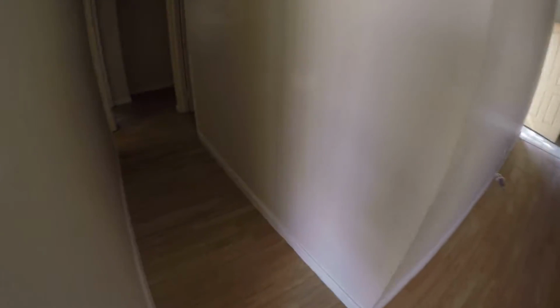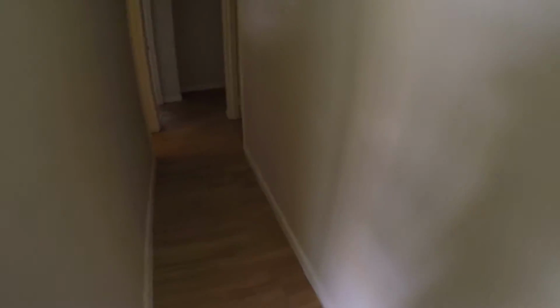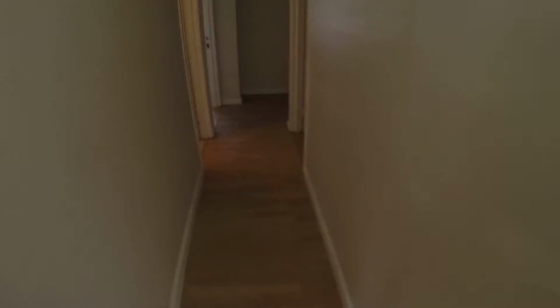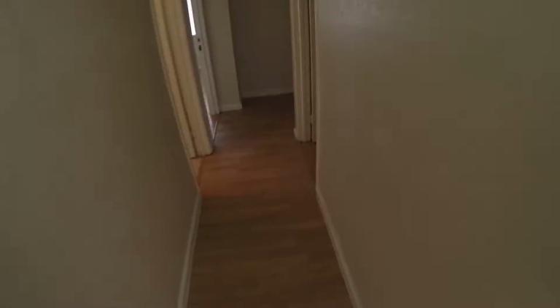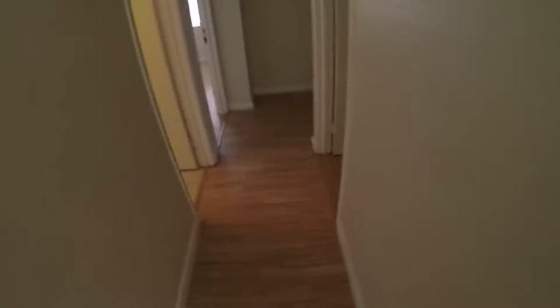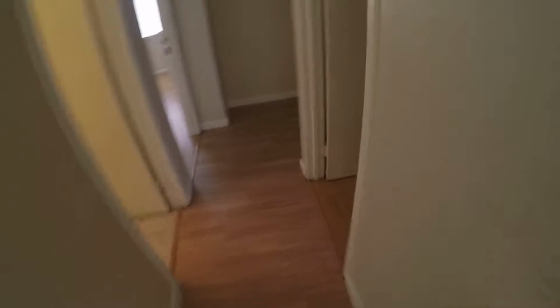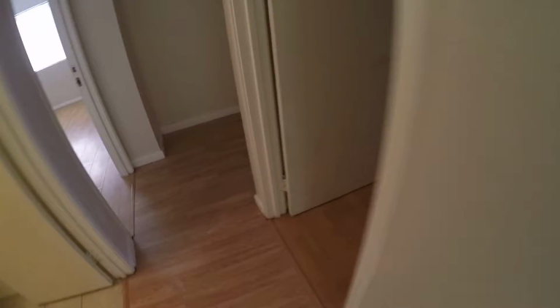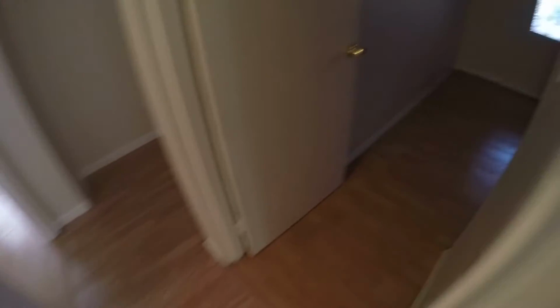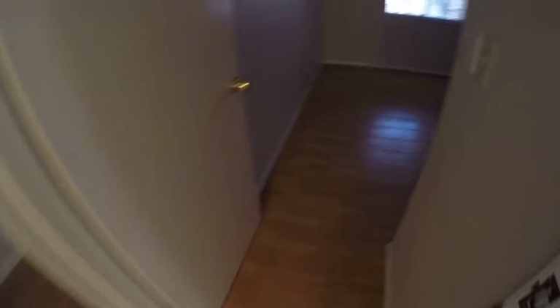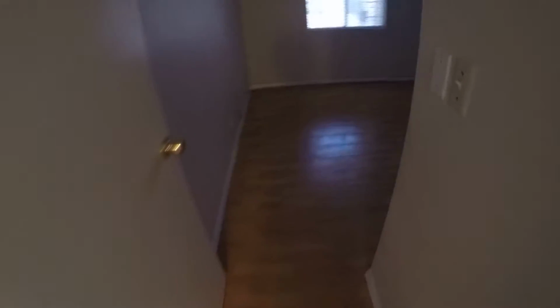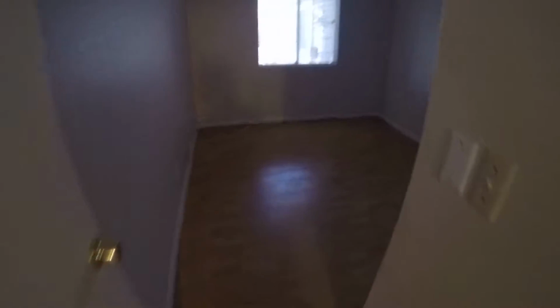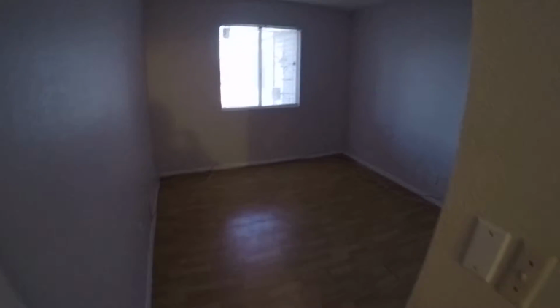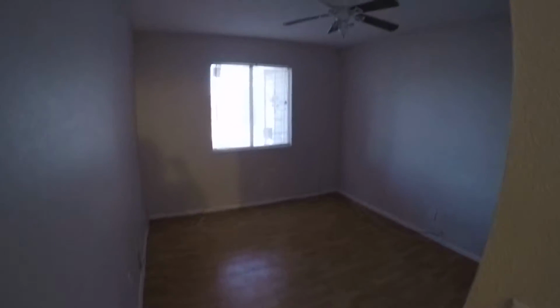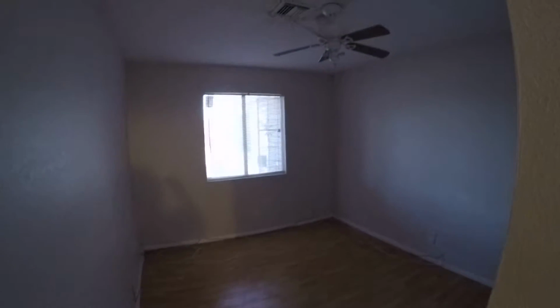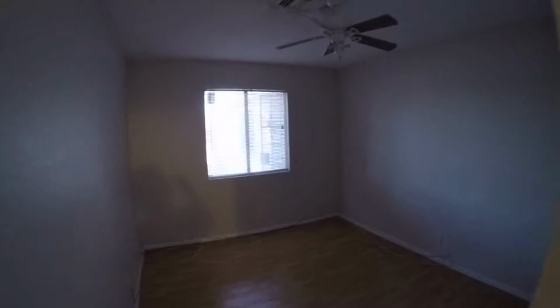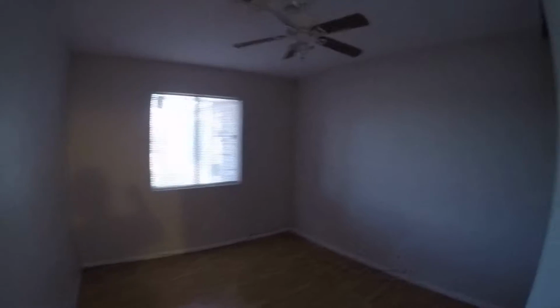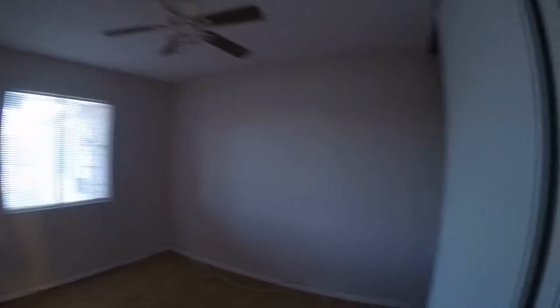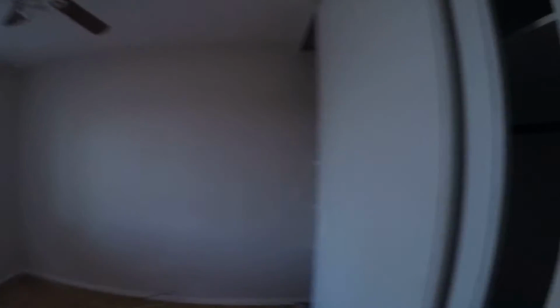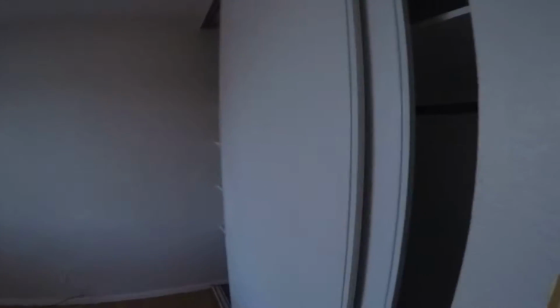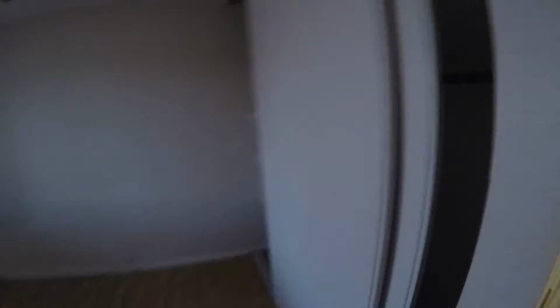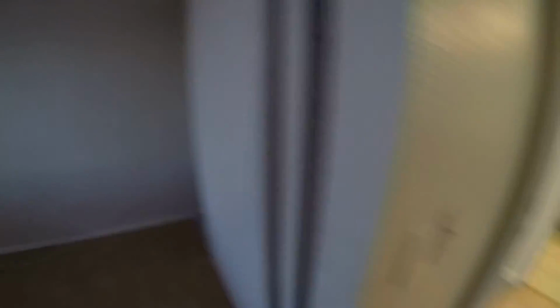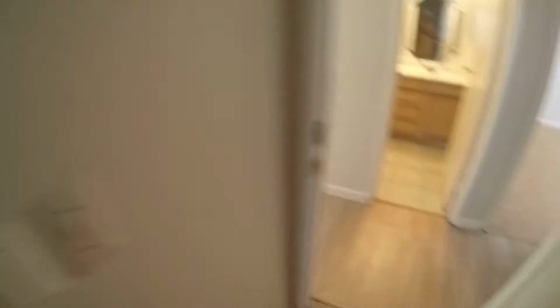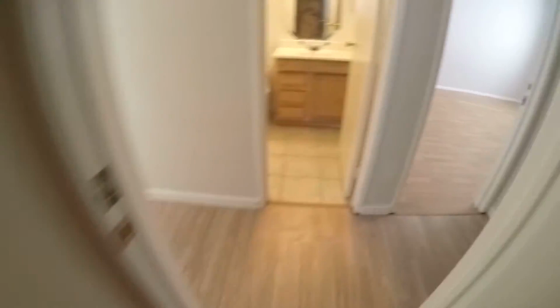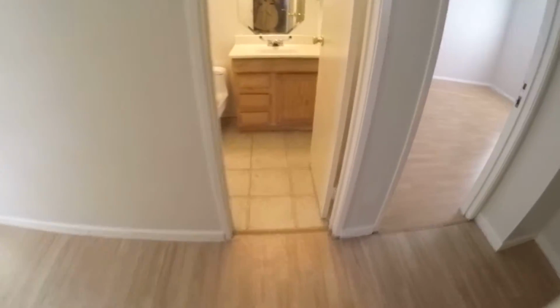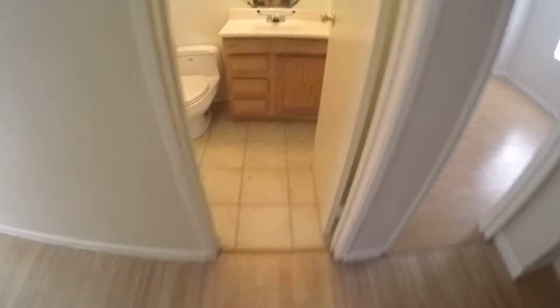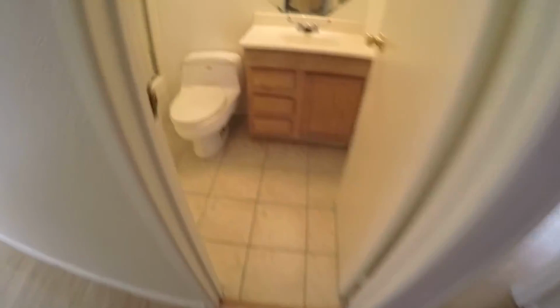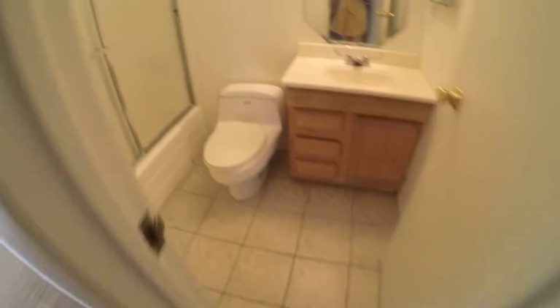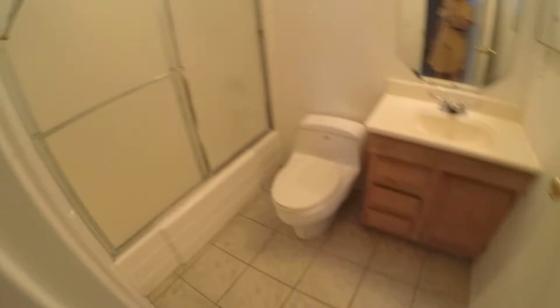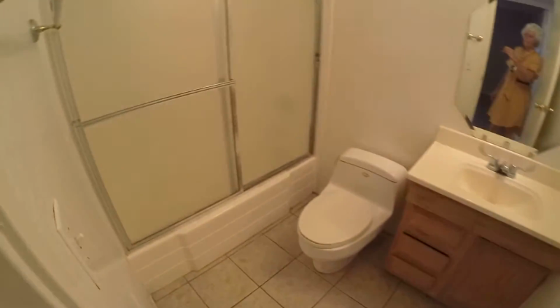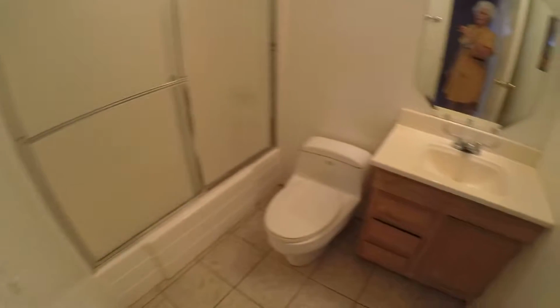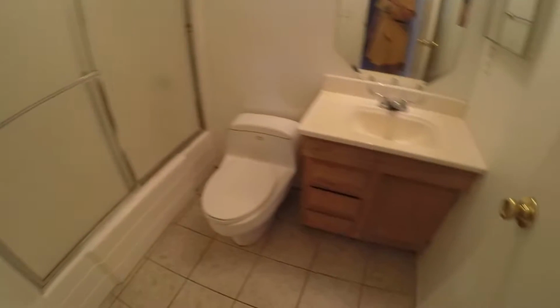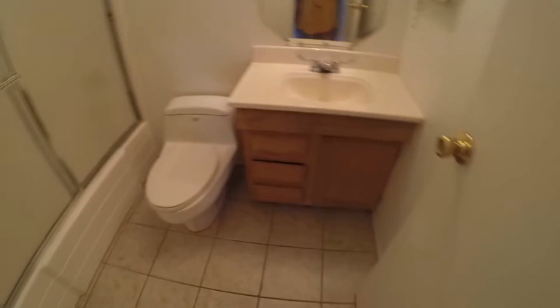And then you have one of the smaller bedrooms with a closet, and across the hall is the bath.